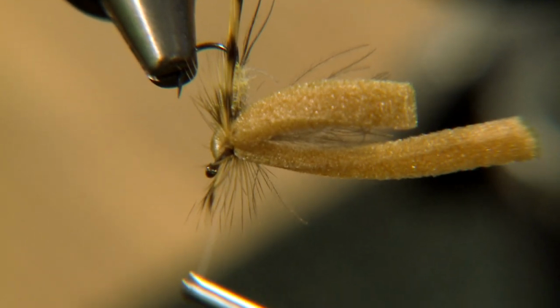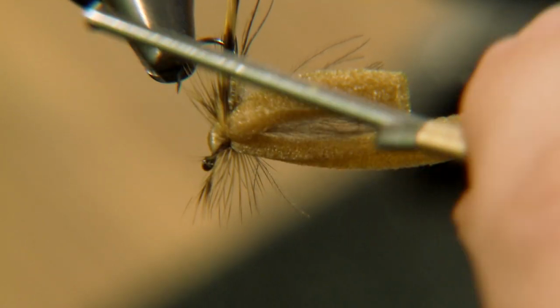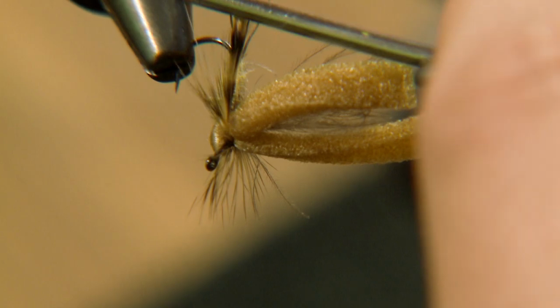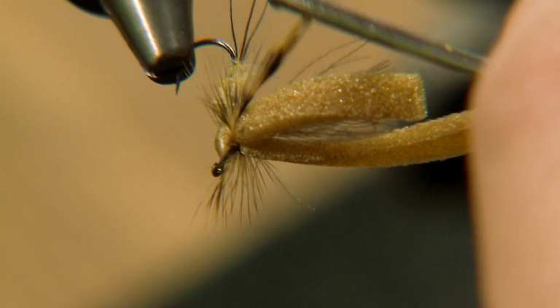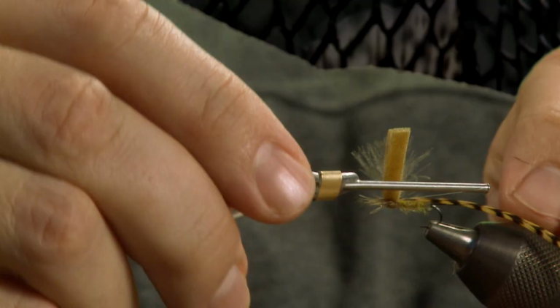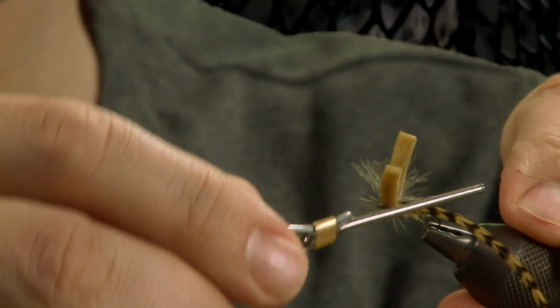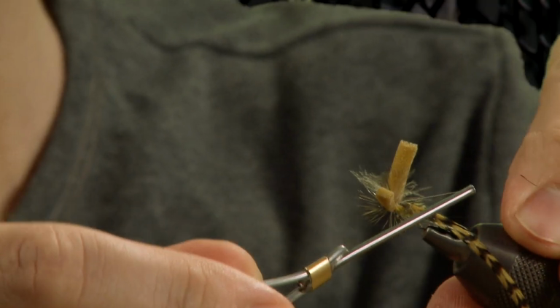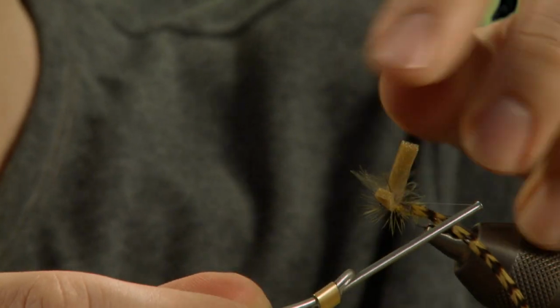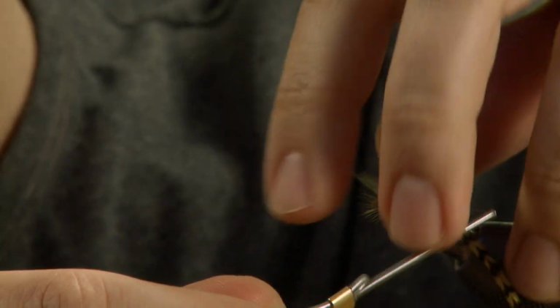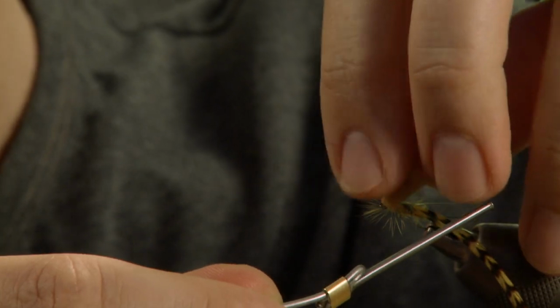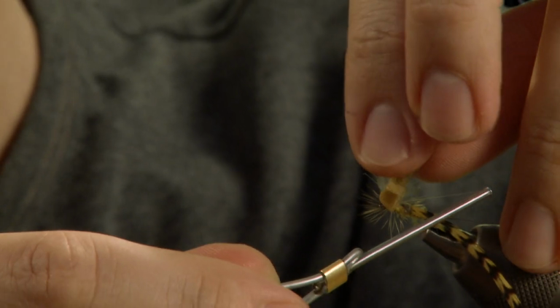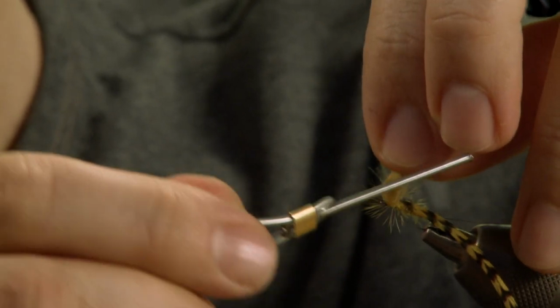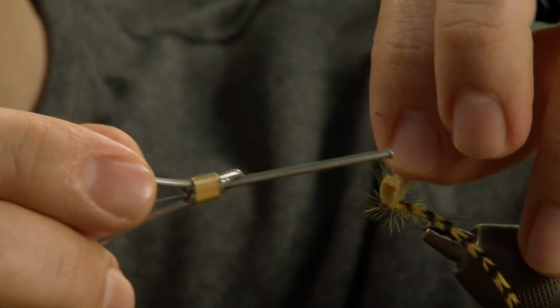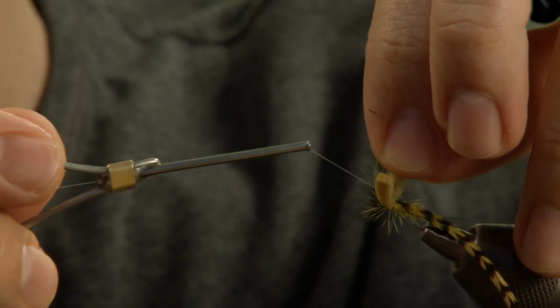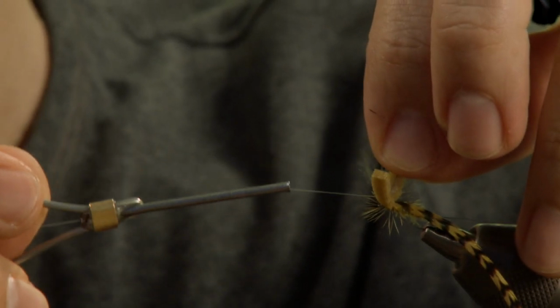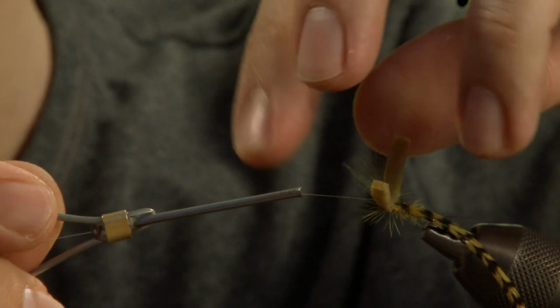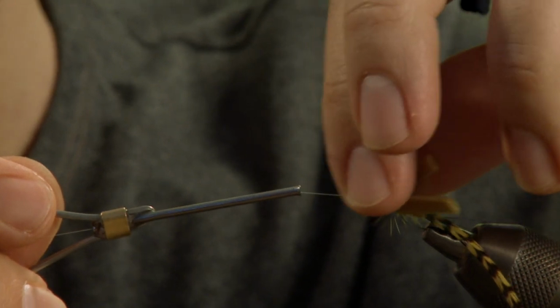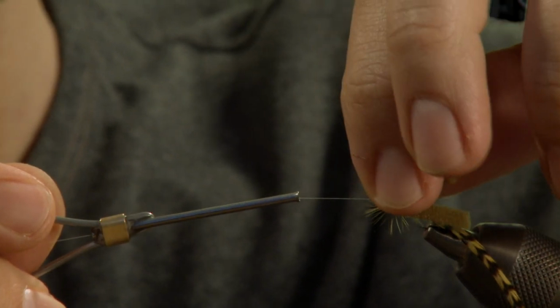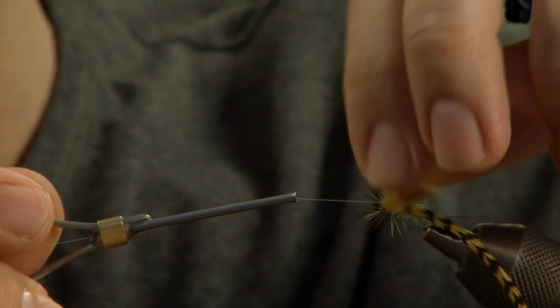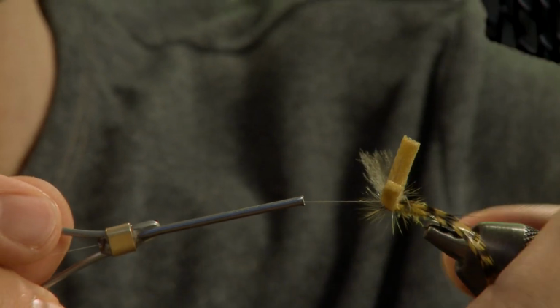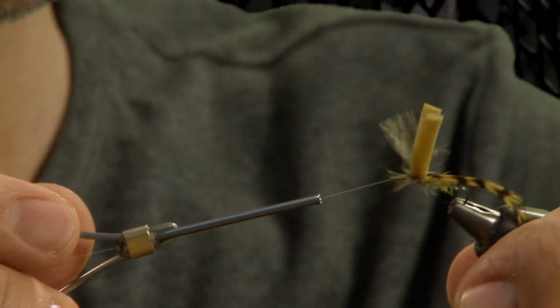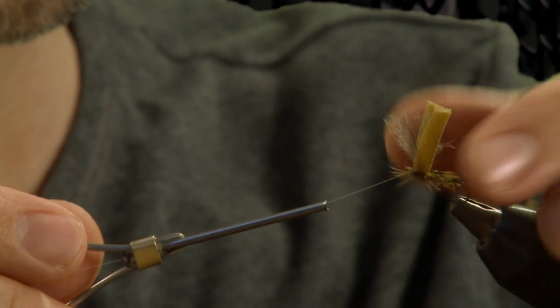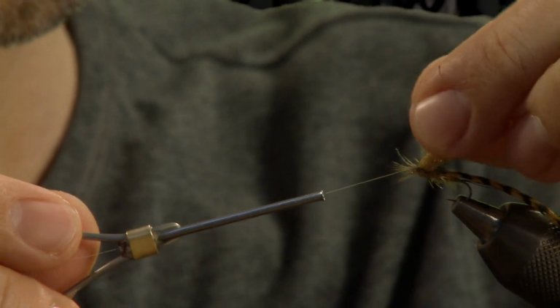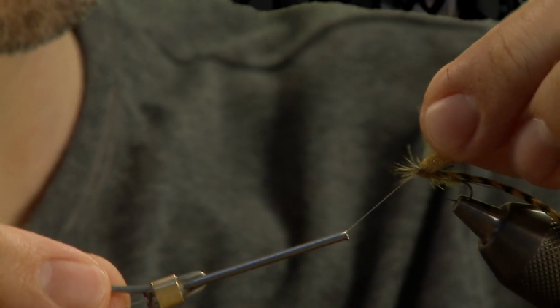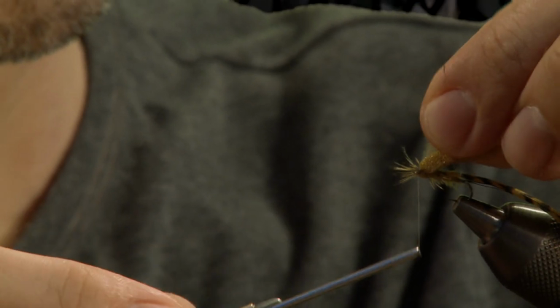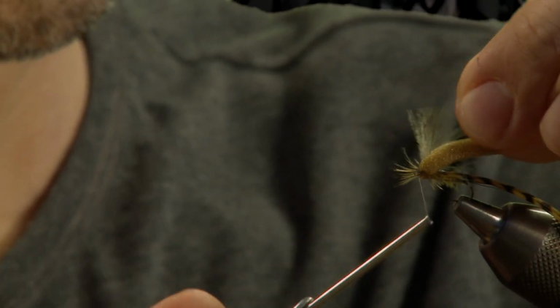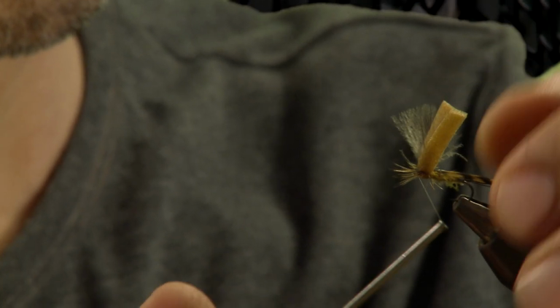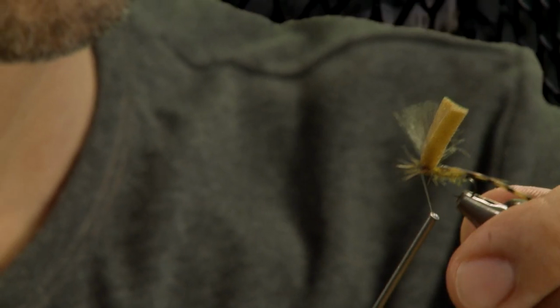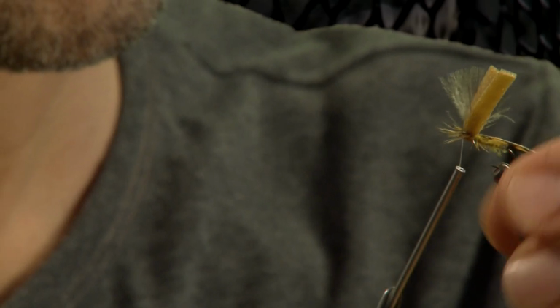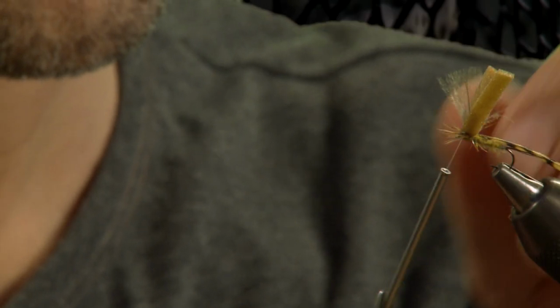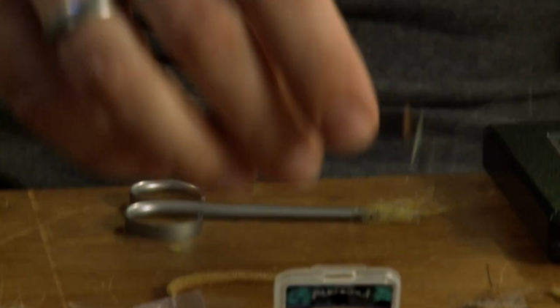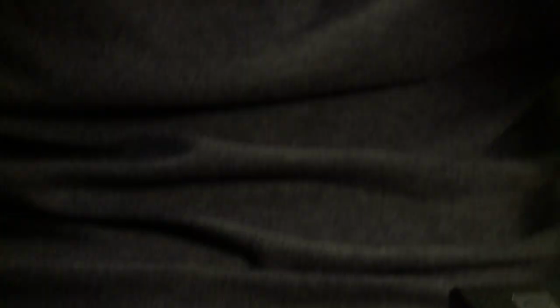Tie off the feather underneath the hackle, winding the tying thread around the wing and the foam. Move the thread forwards to the hook eye between the foam and the wing and finish at the hook eye.